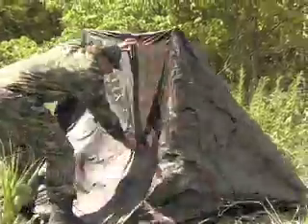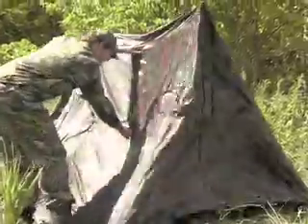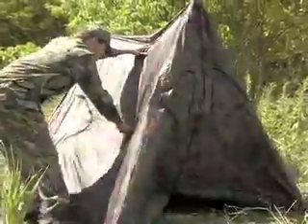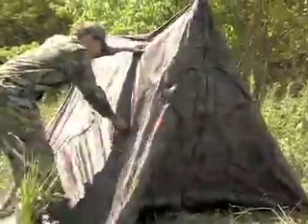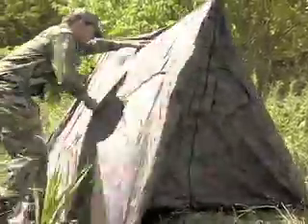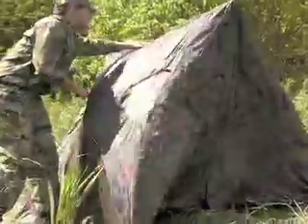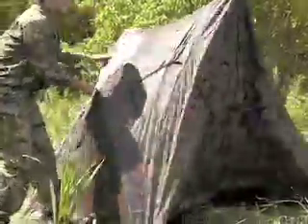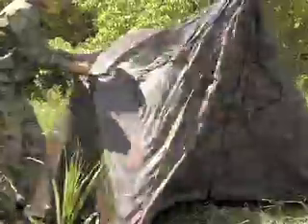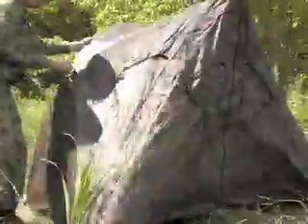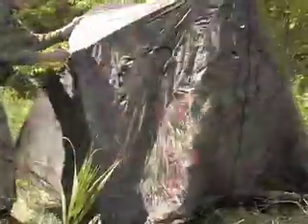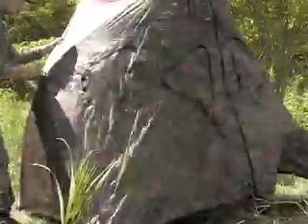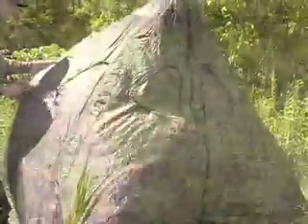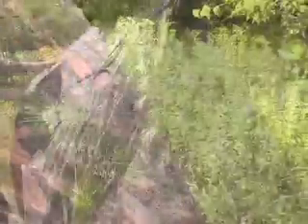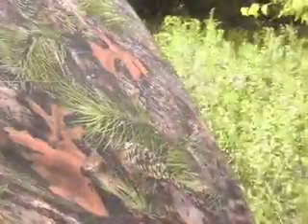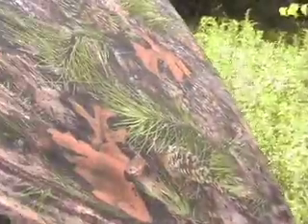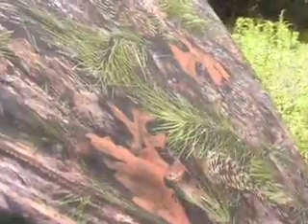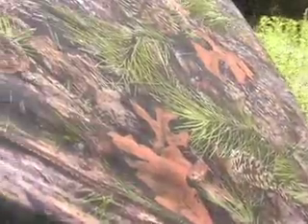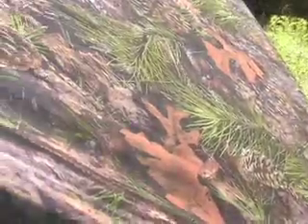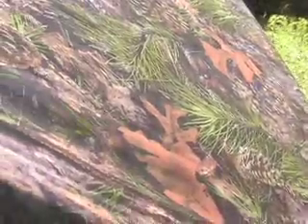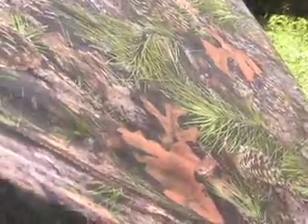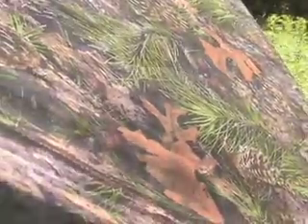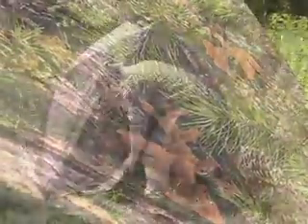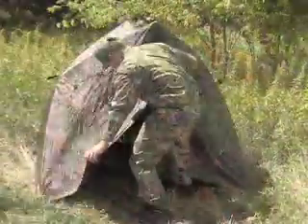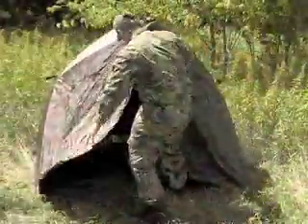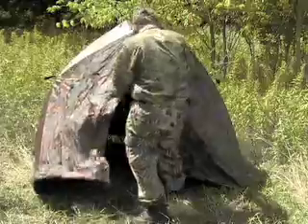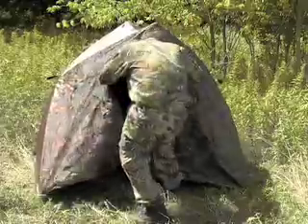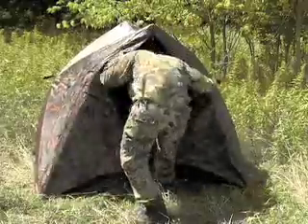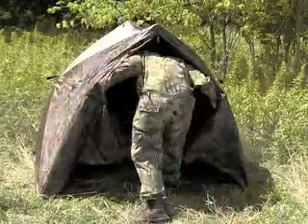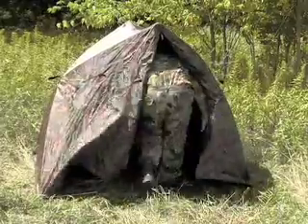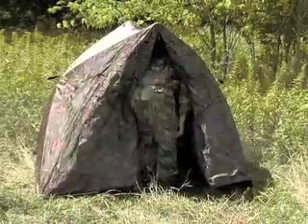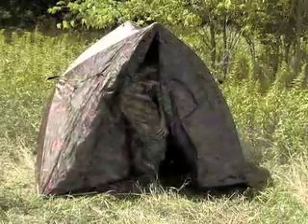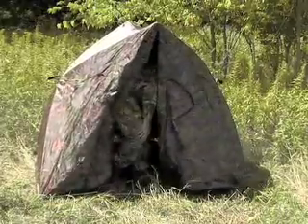The shell is water resistant, UV protected and sturdy. With an effective TrueTimber camo pattern. It stakes down for stability in any breeze.